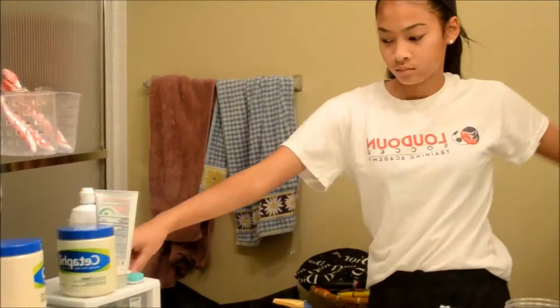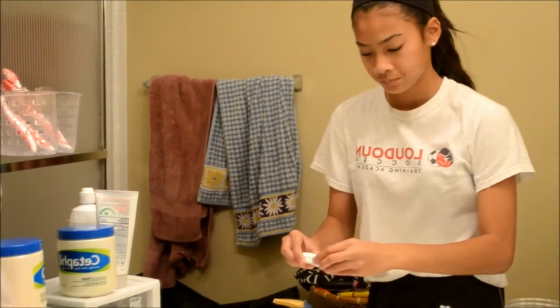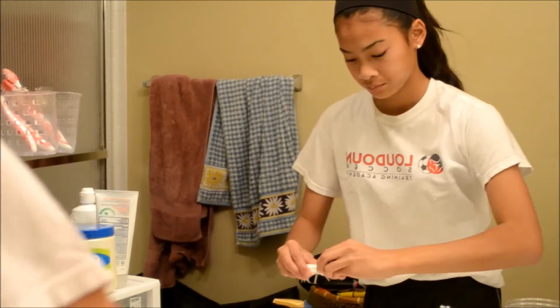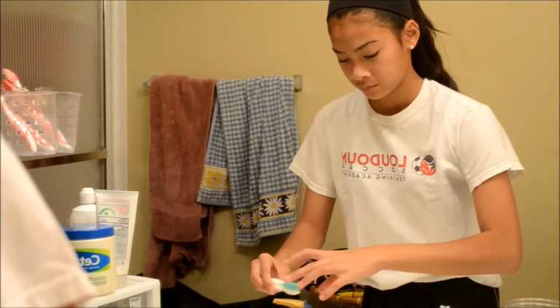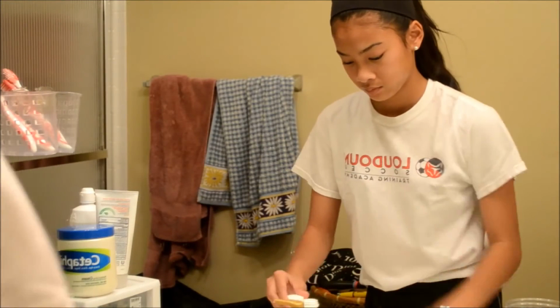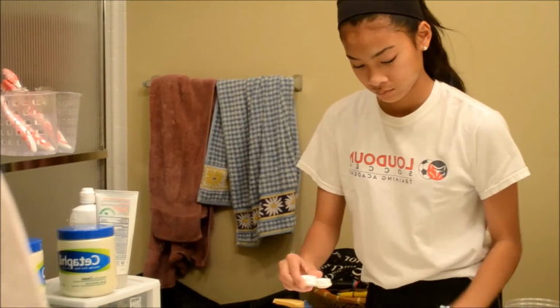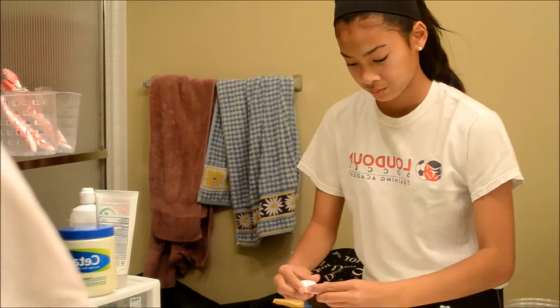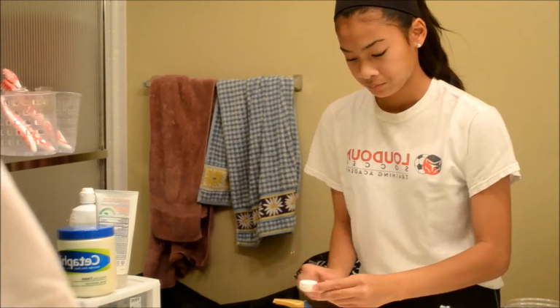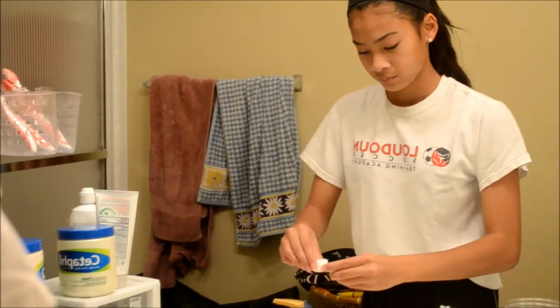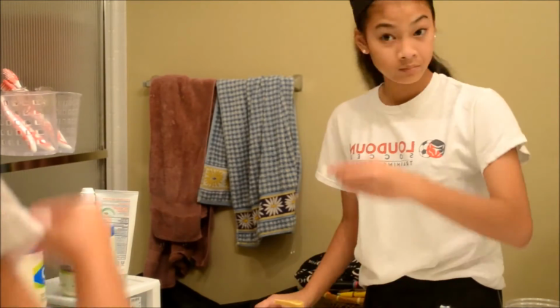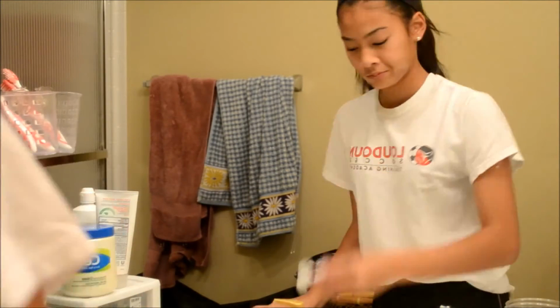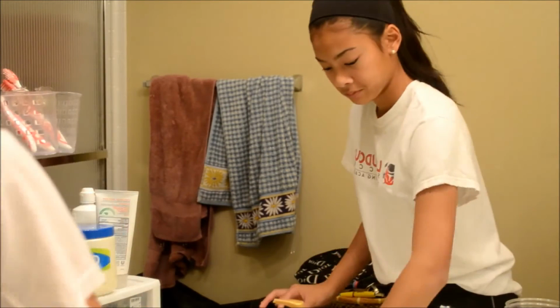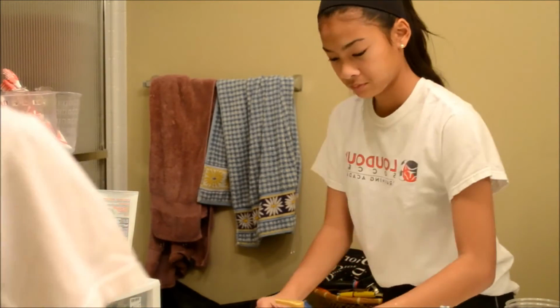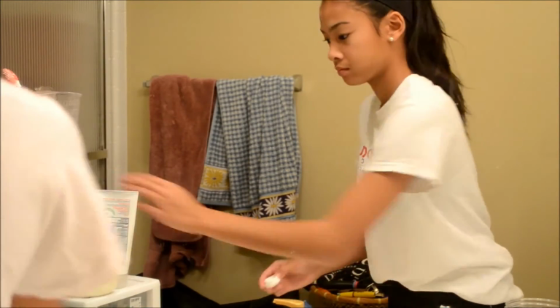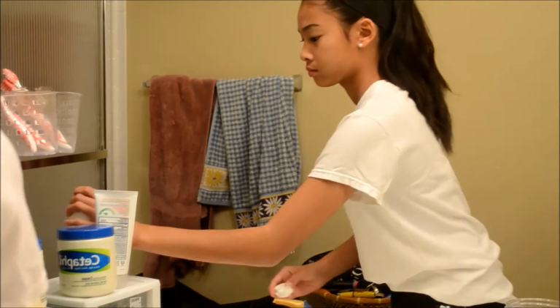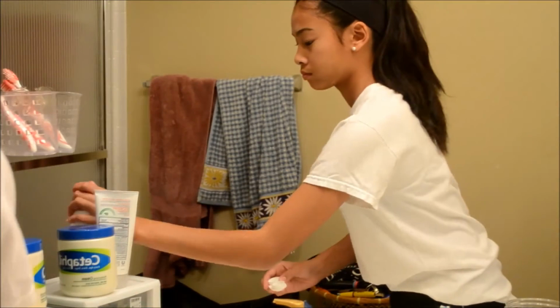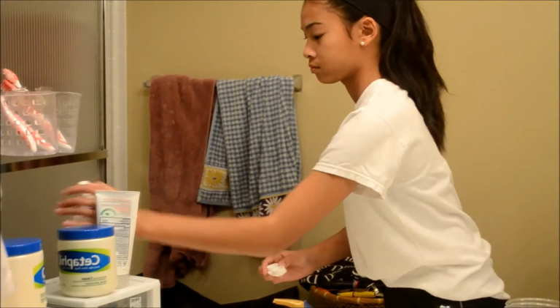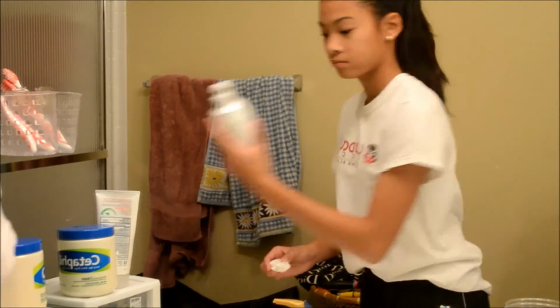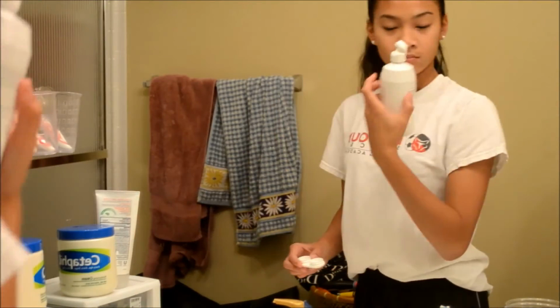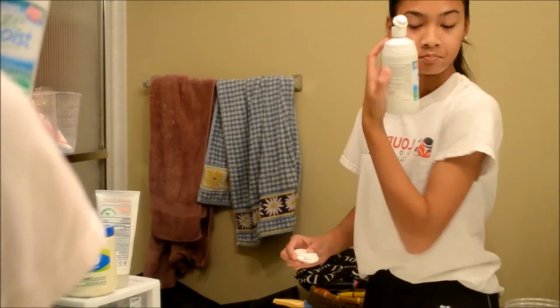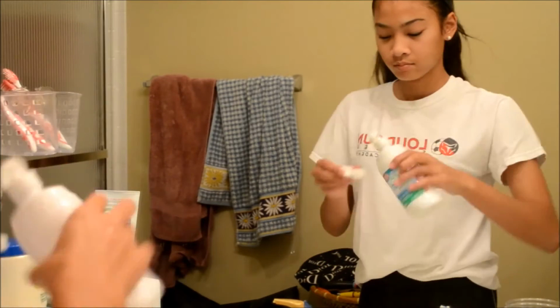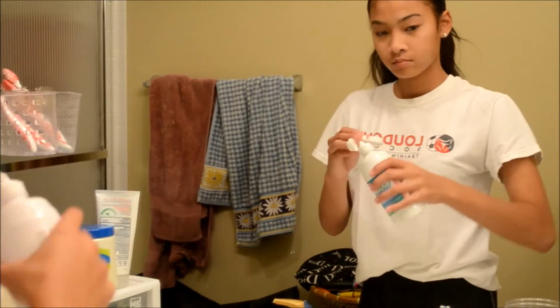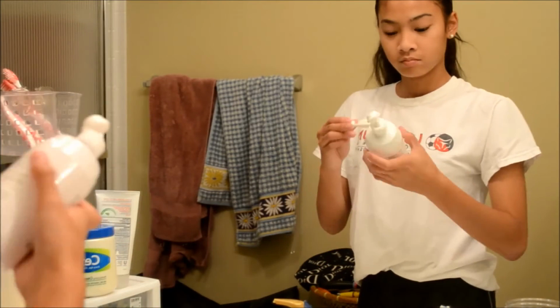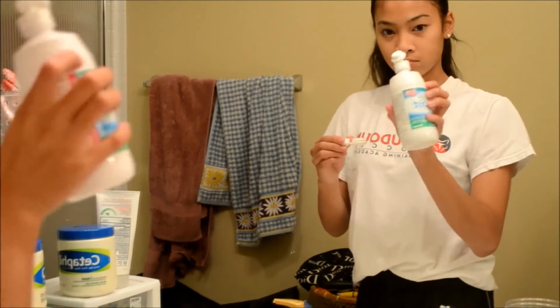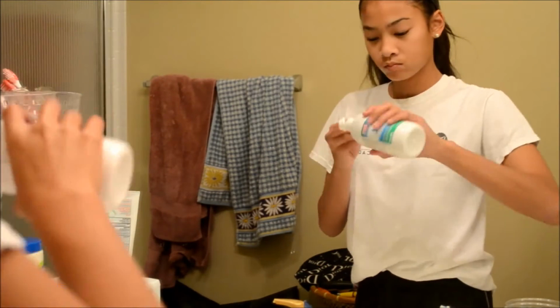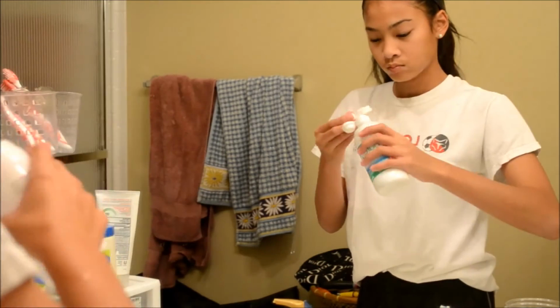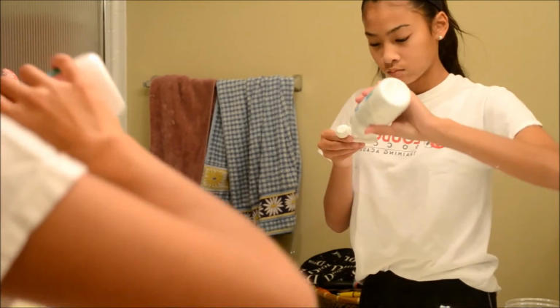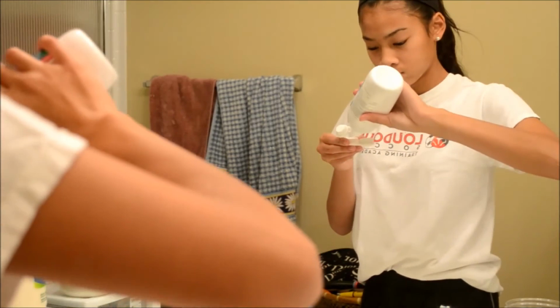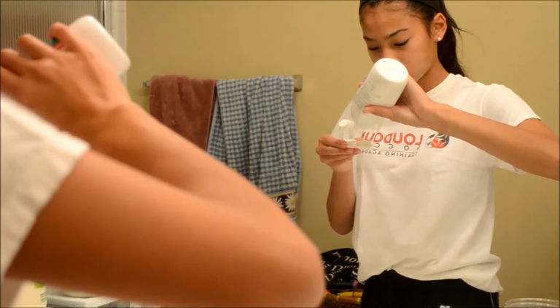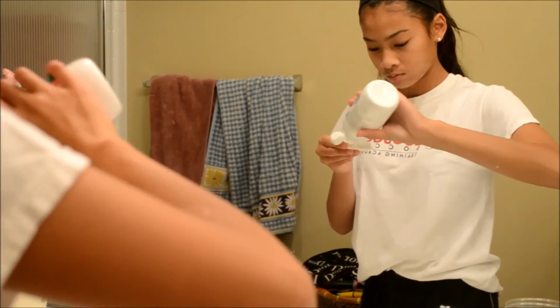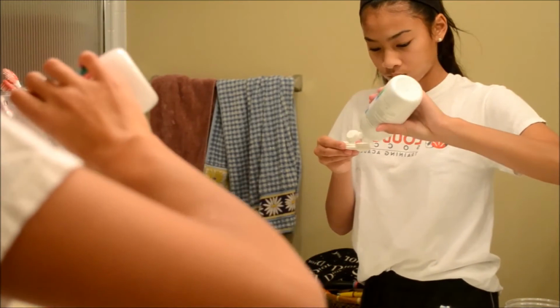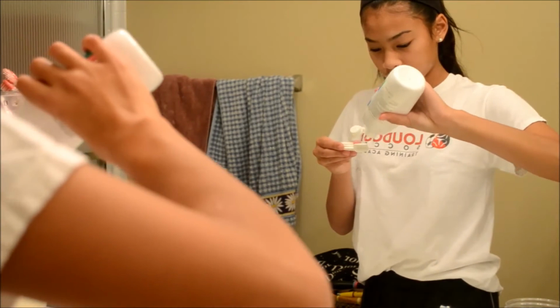Usually after I wash my face, I take off my contacts, so I put on new contact solution and take out my contacts and put them in the solution.